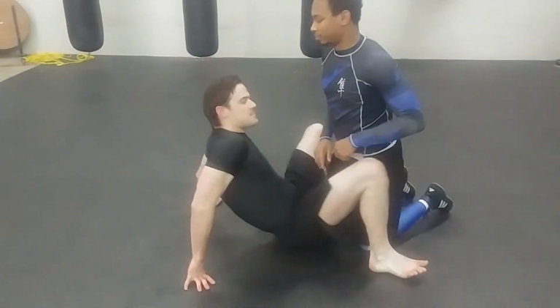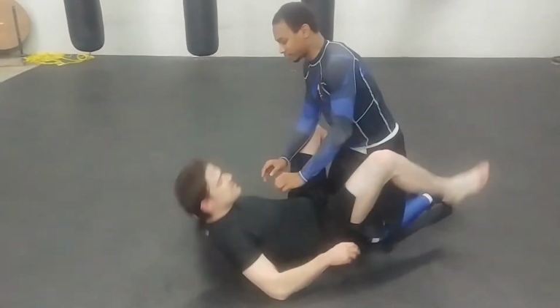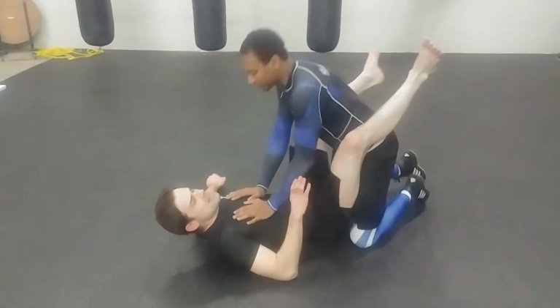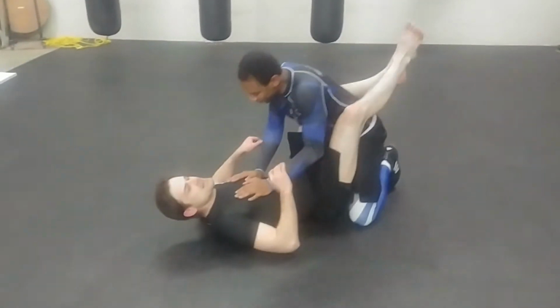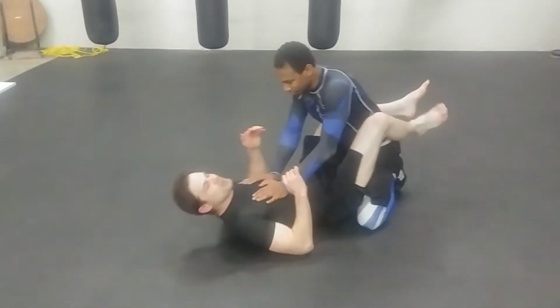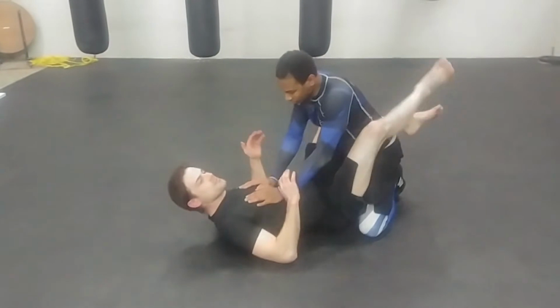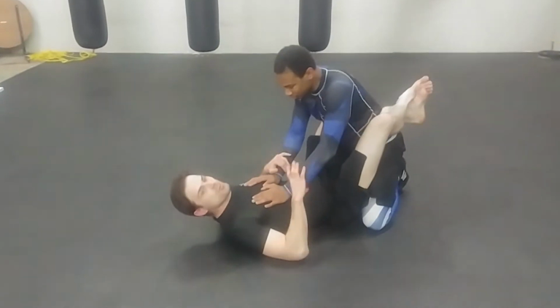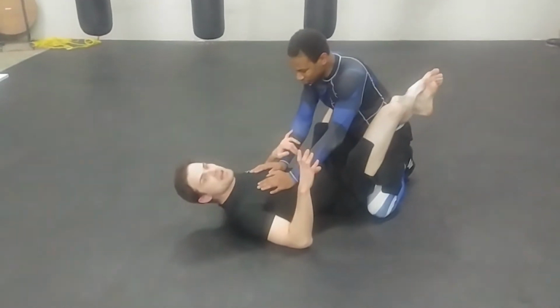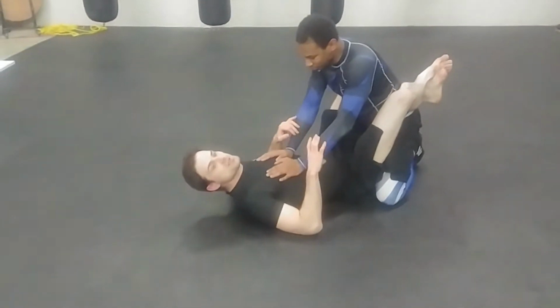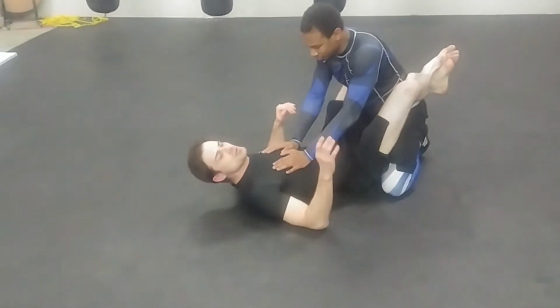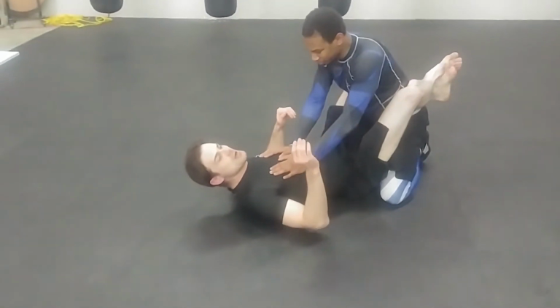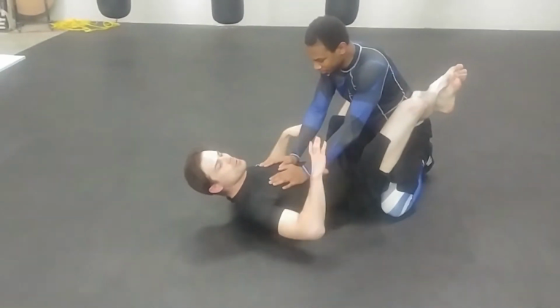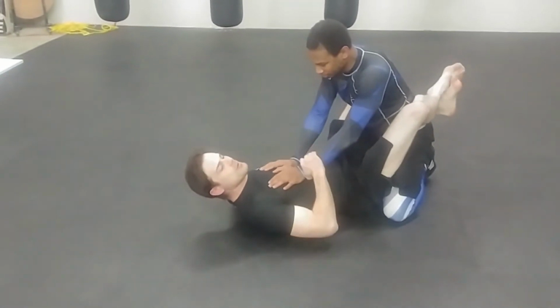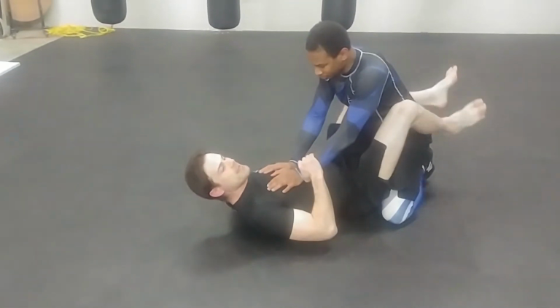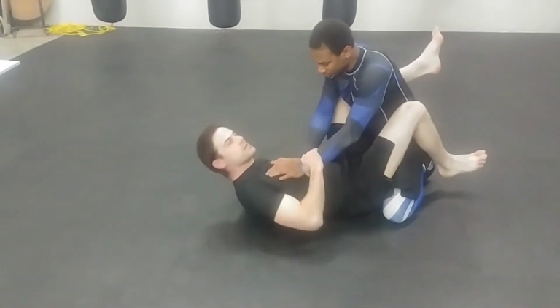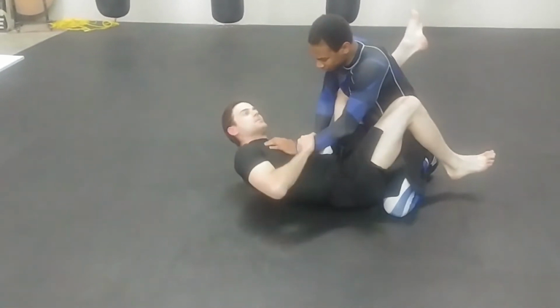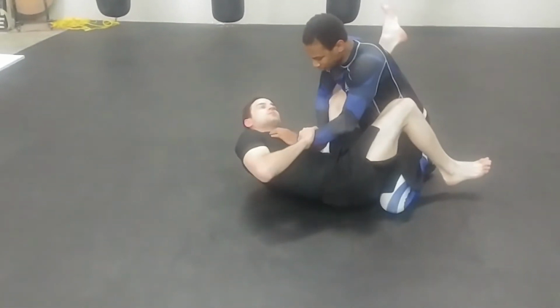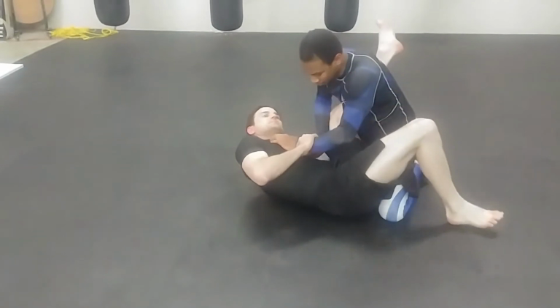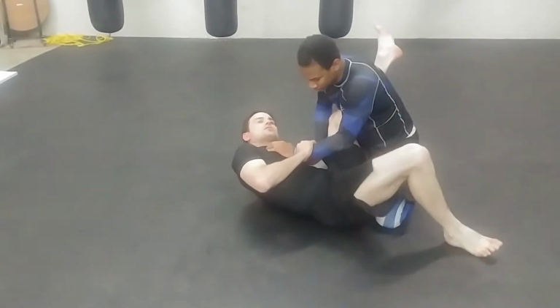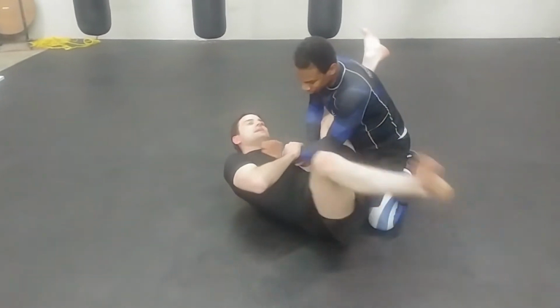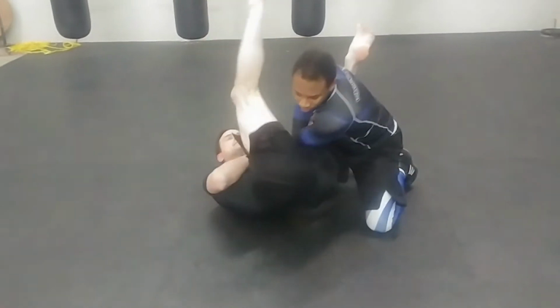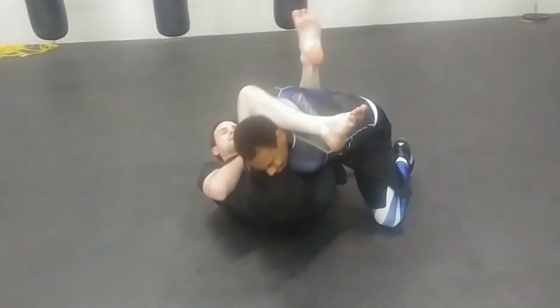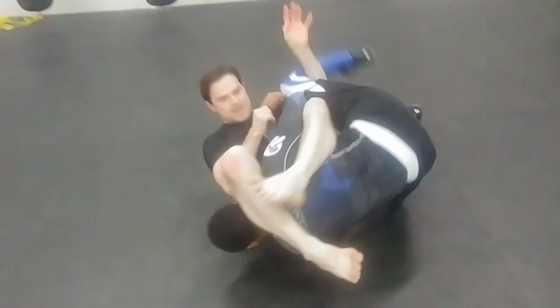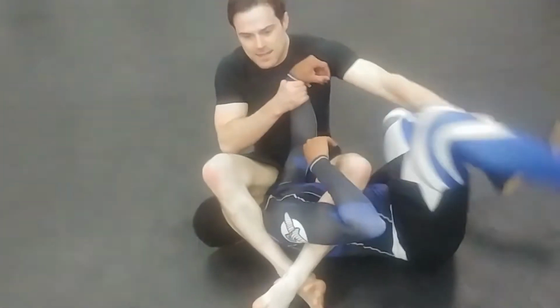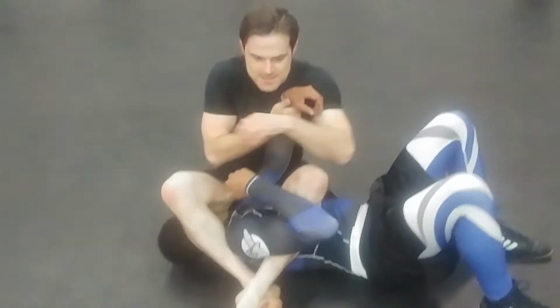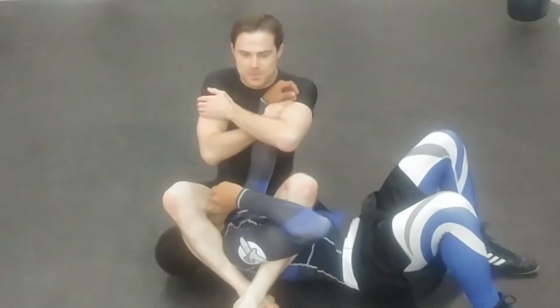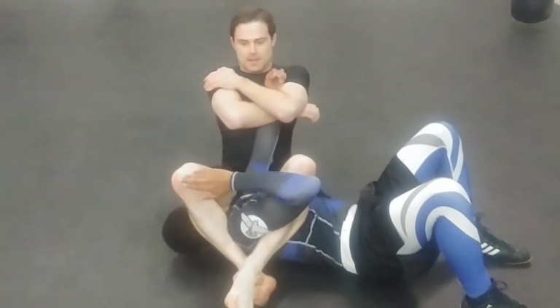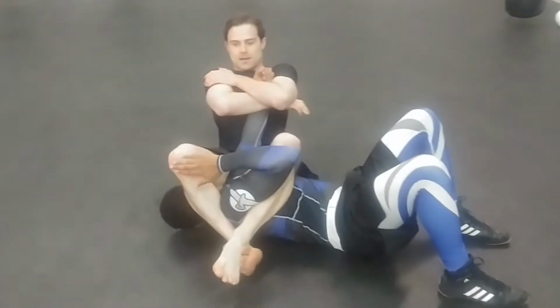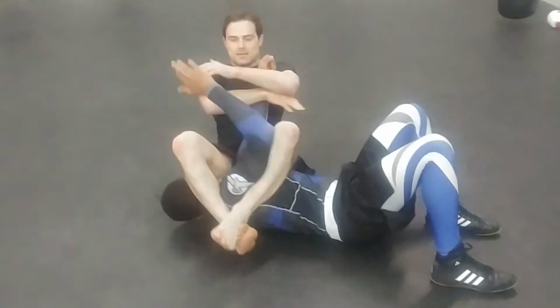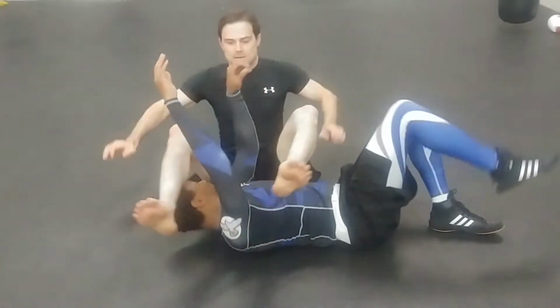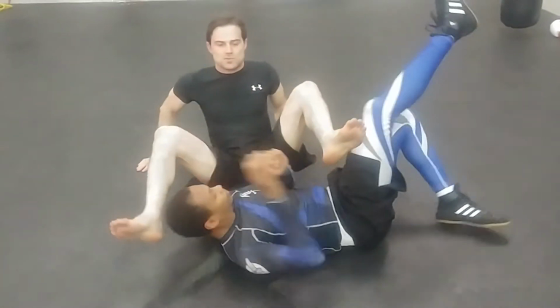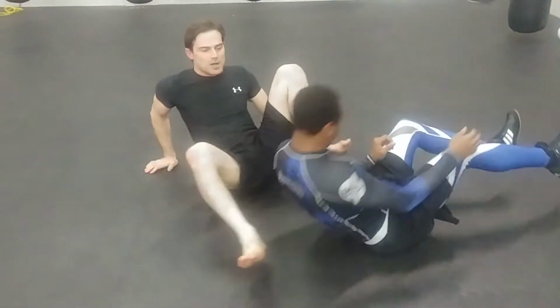The idea here is I'm going to play off the control points that I have from our spinning juji, where normally I would catch a hold of the arm, get a deep underhook on the leg, catch the head, and sit up.